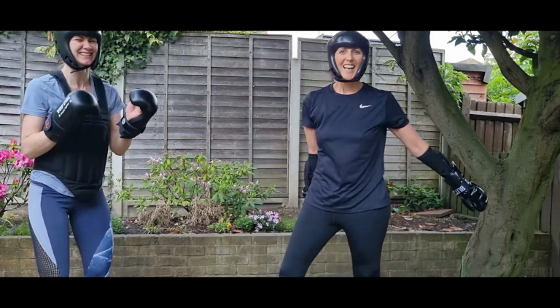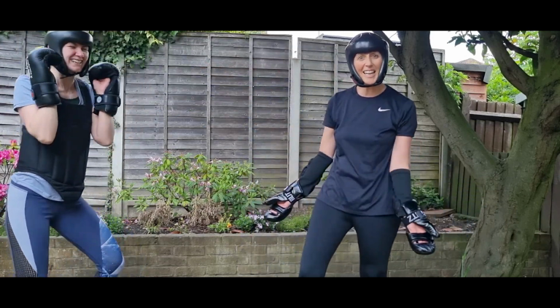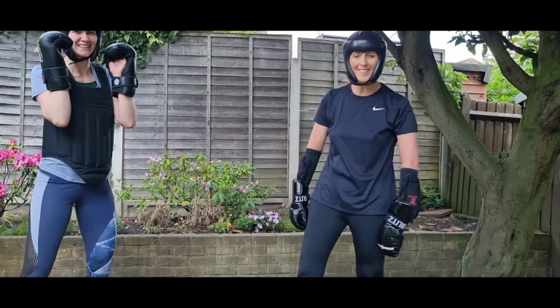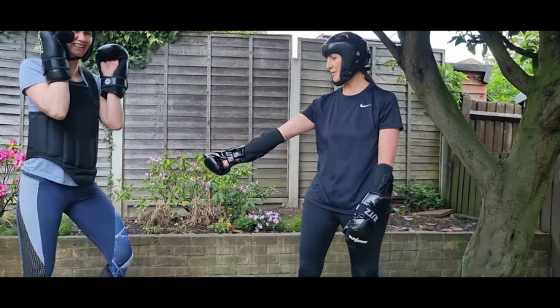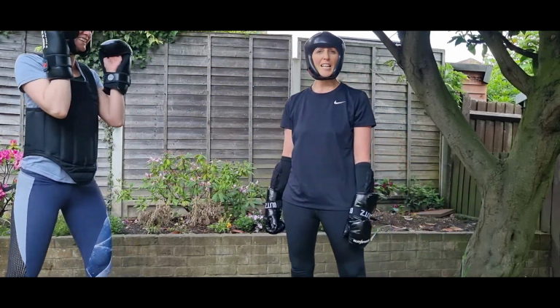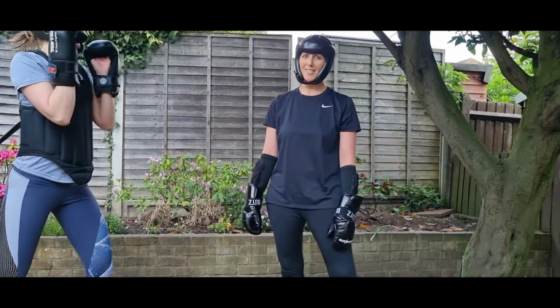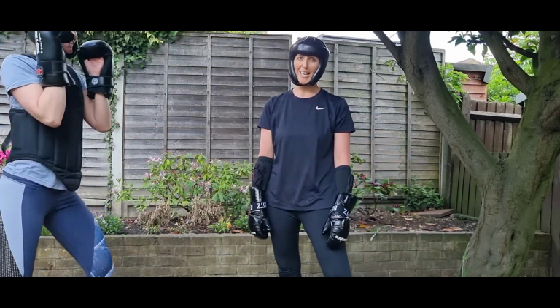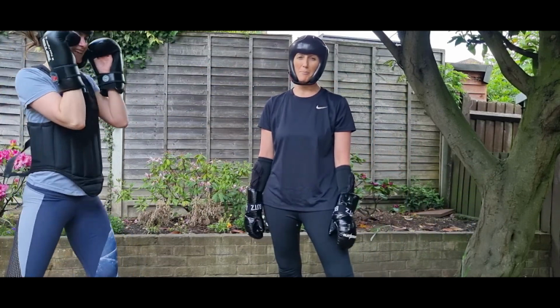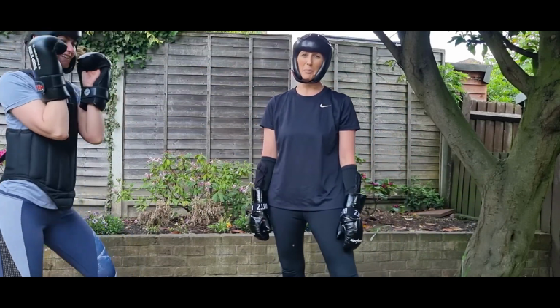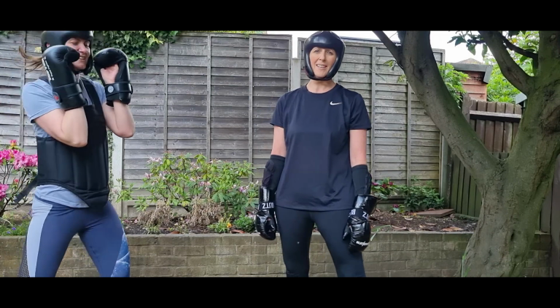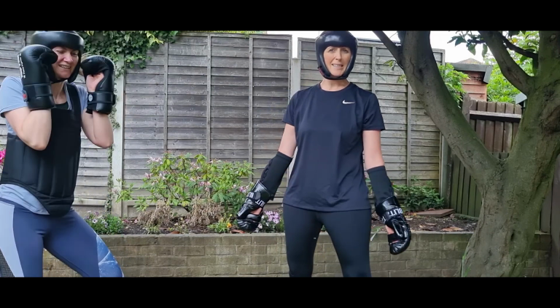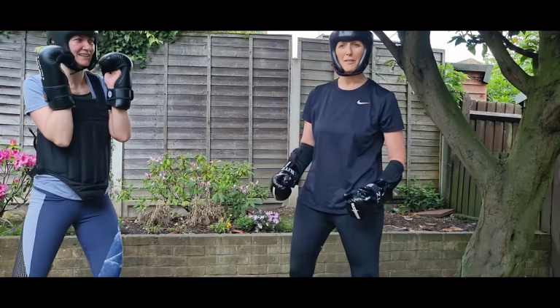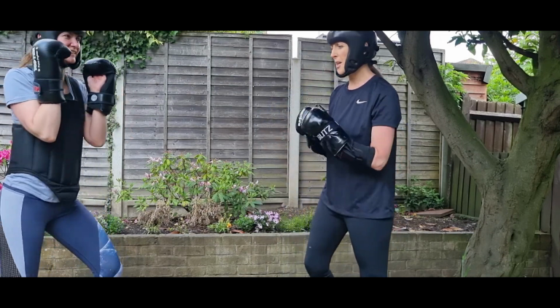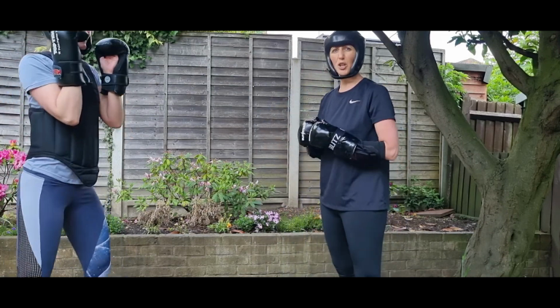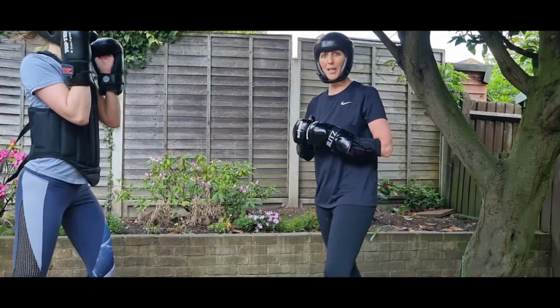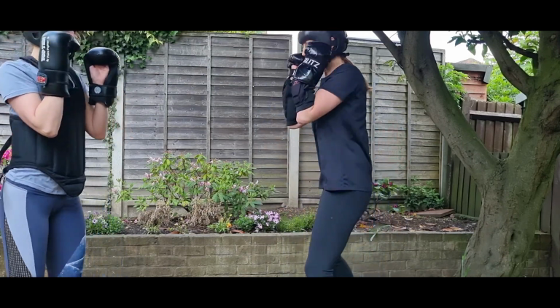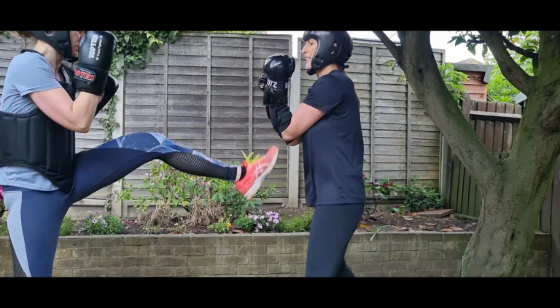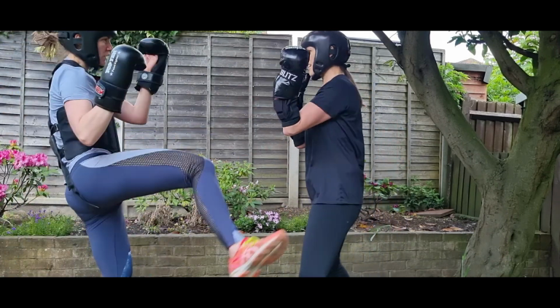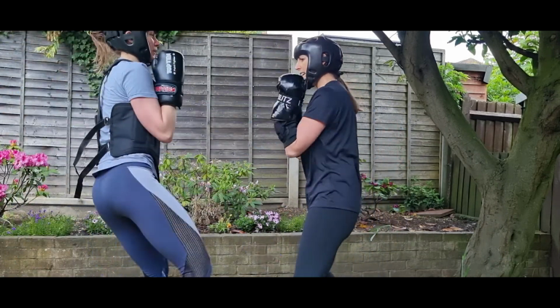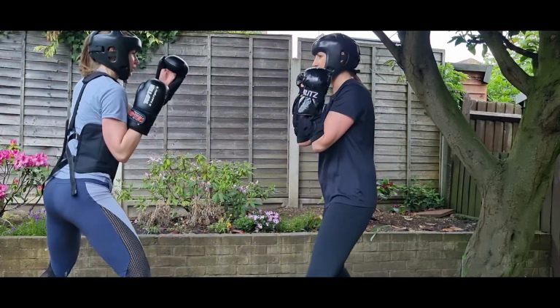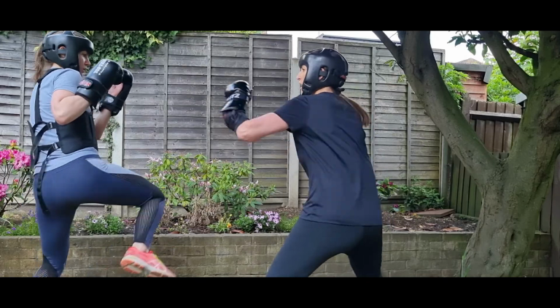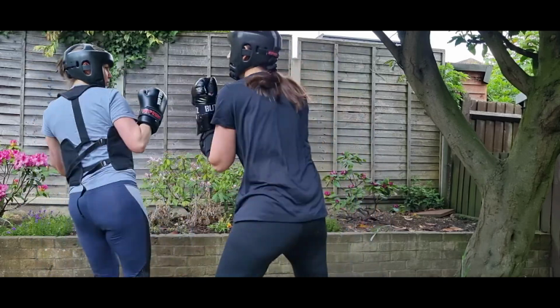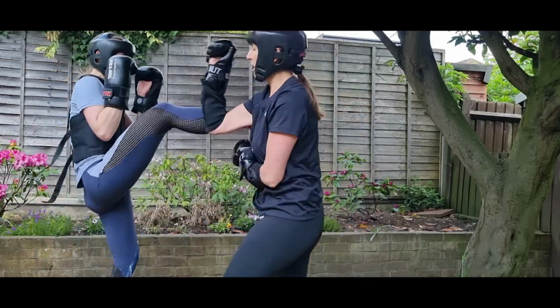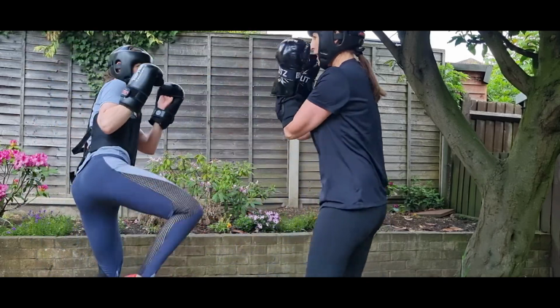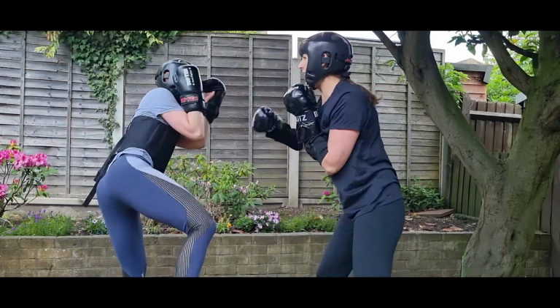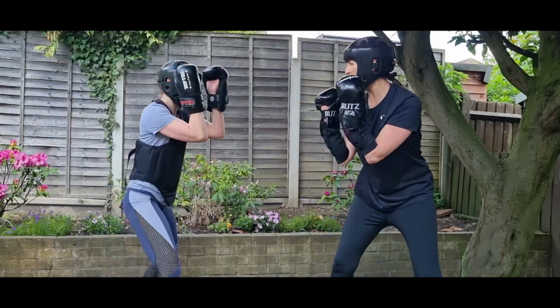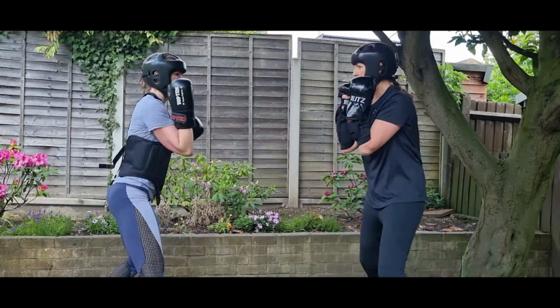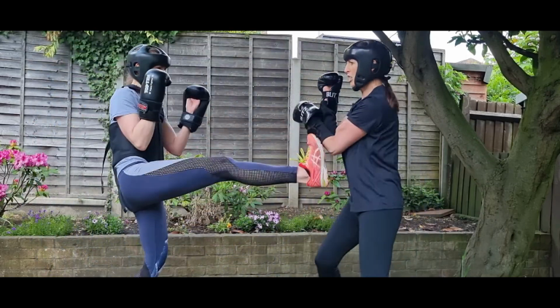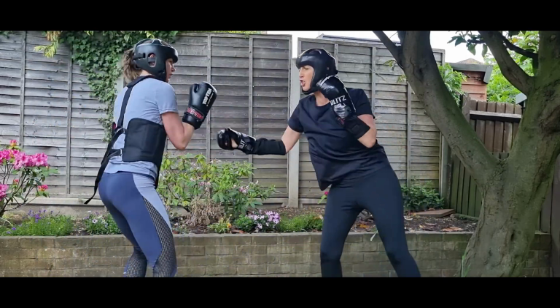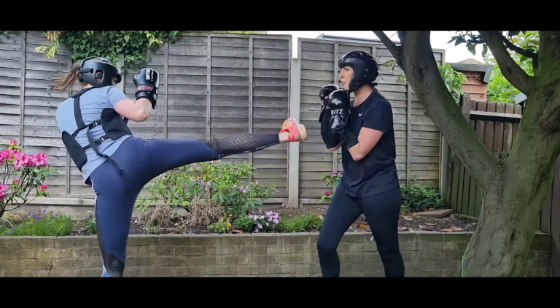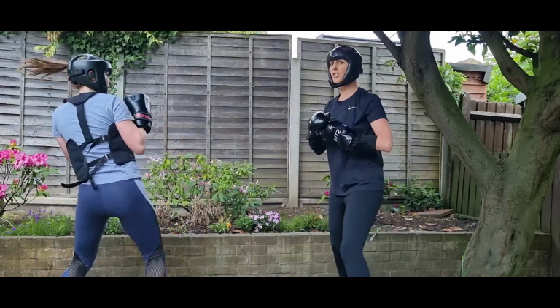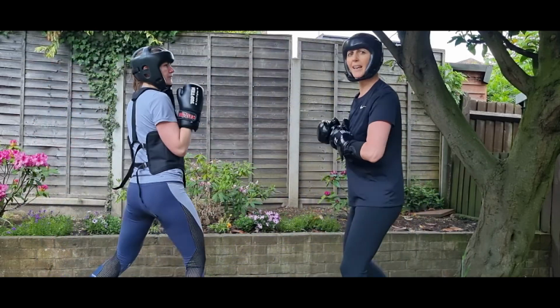How to kick well. Jenny's a great kicker — black belt kickboxing, black sash kung fu. She'll show you a few kicks. That's the front kick and a crescent kick. Now as we're fighting, what we want to do with kicking...